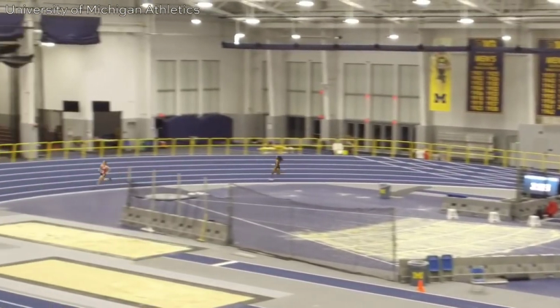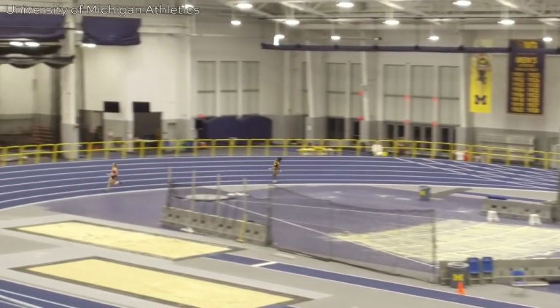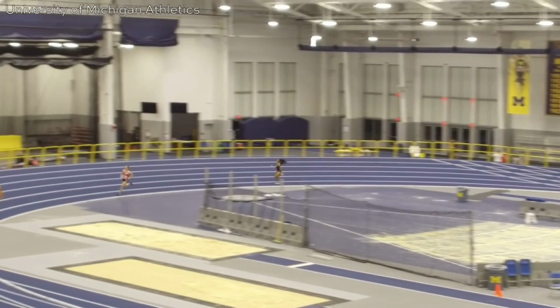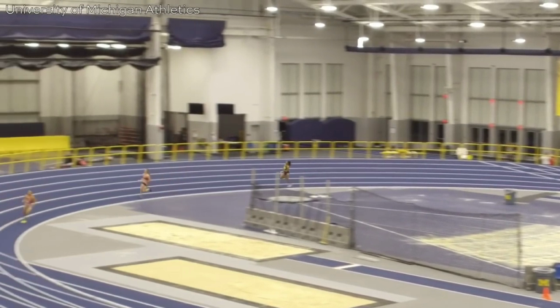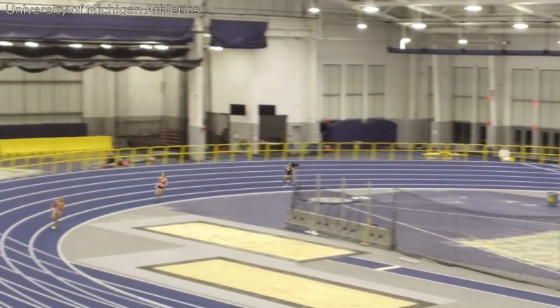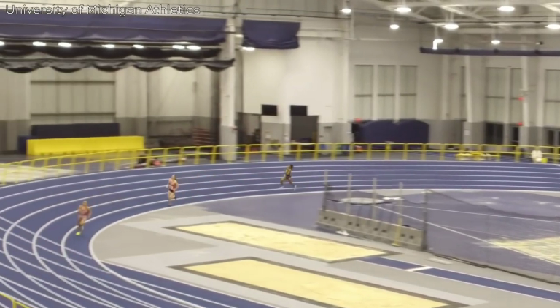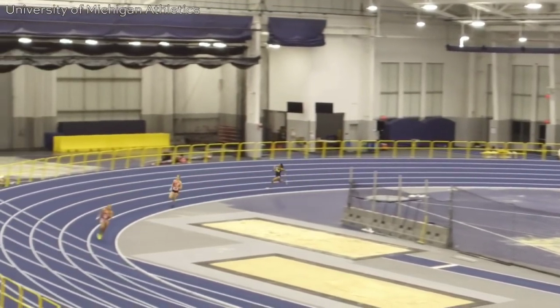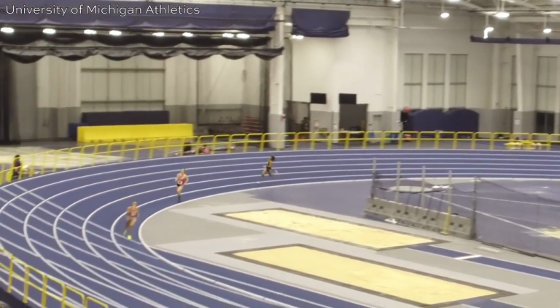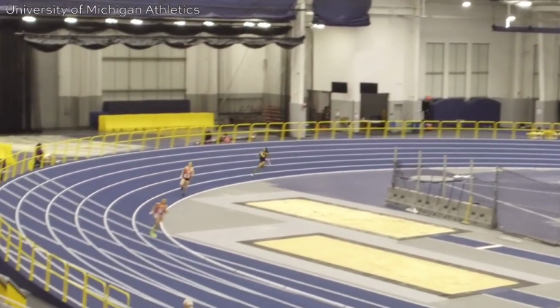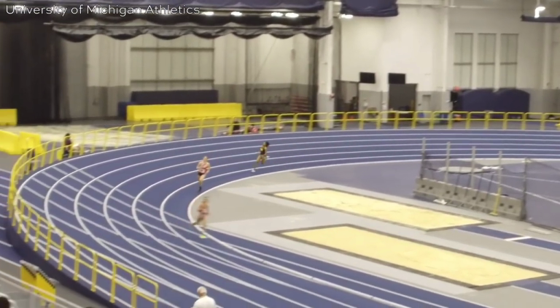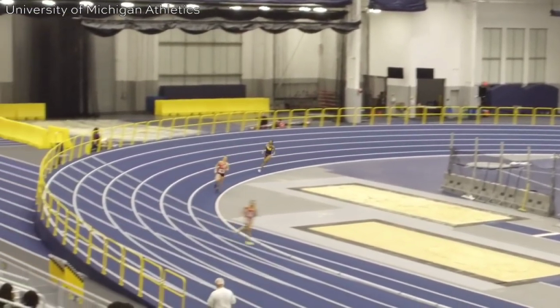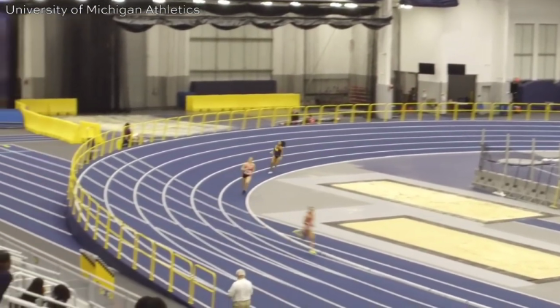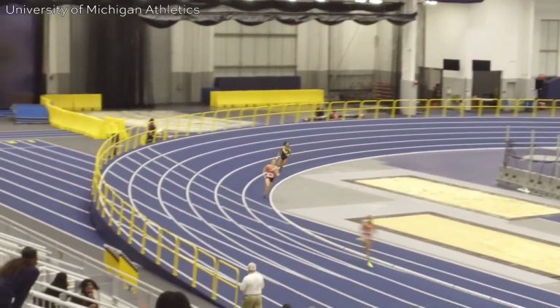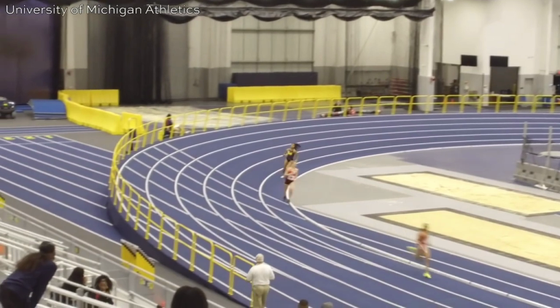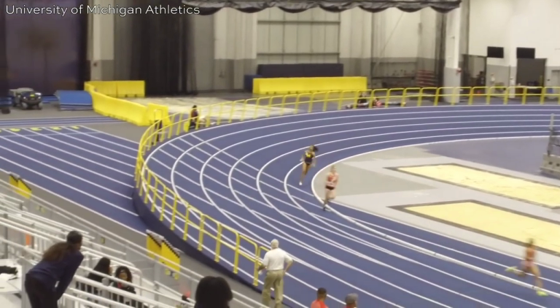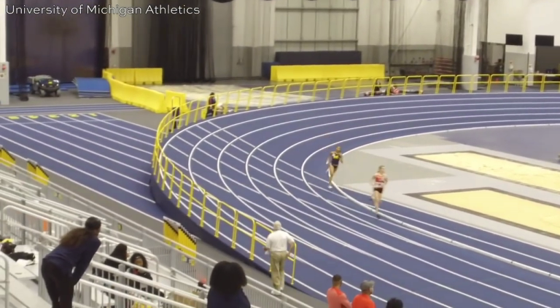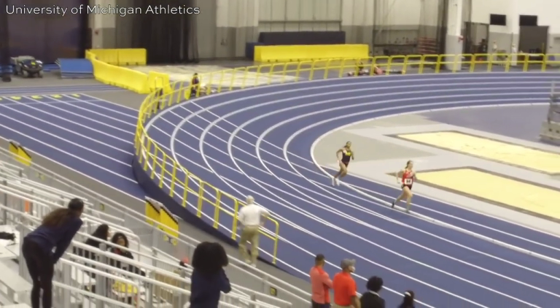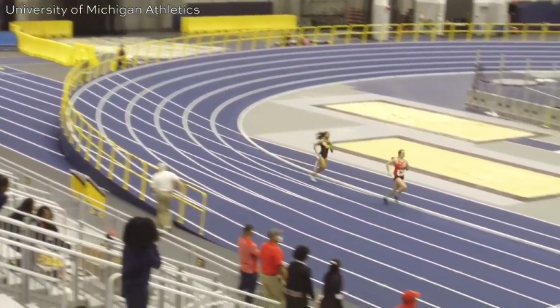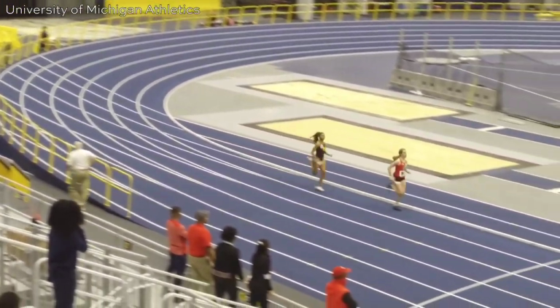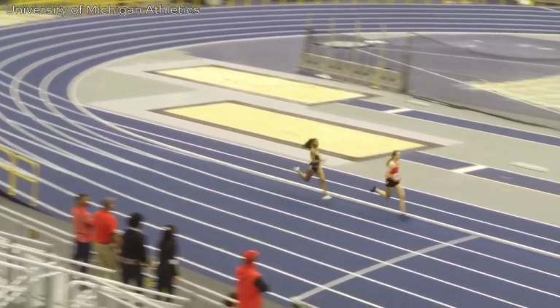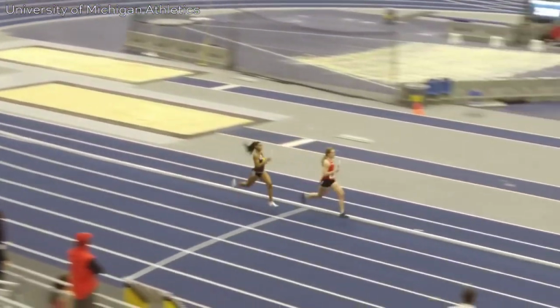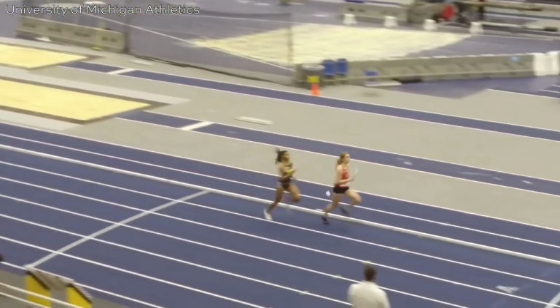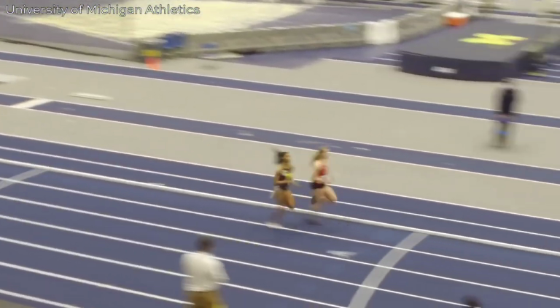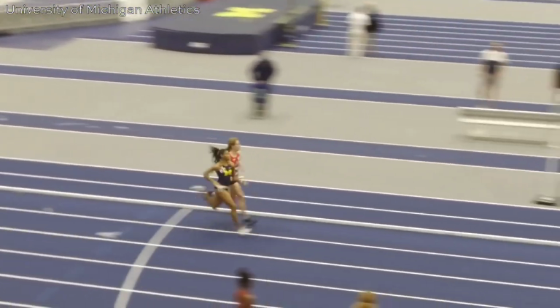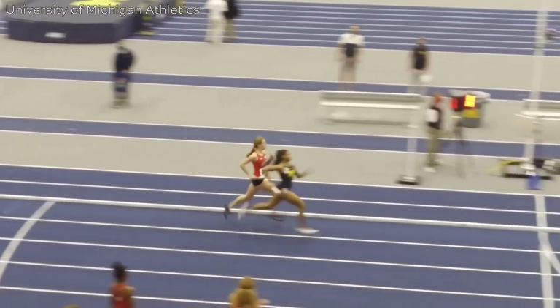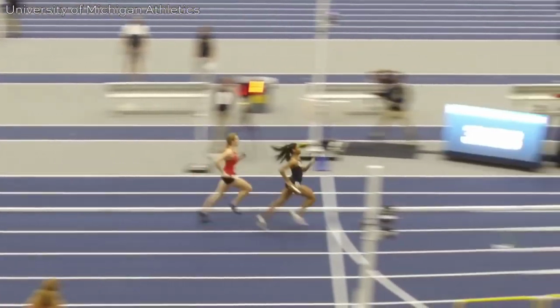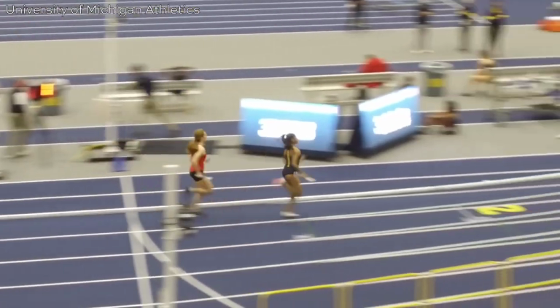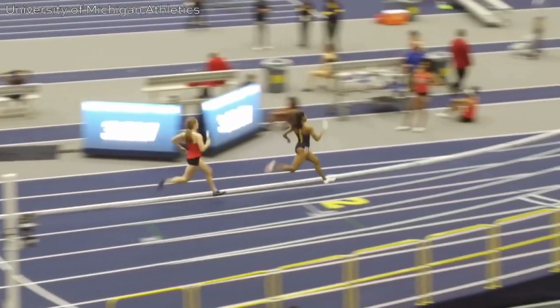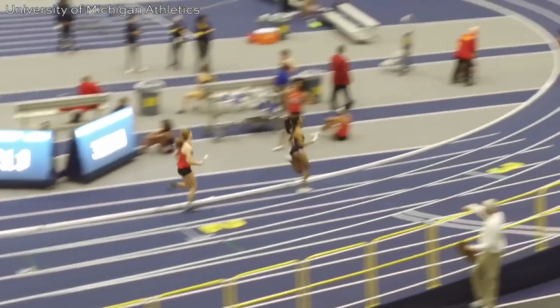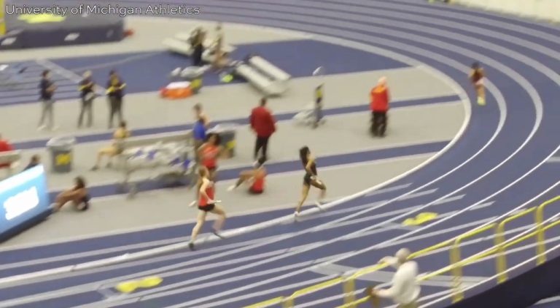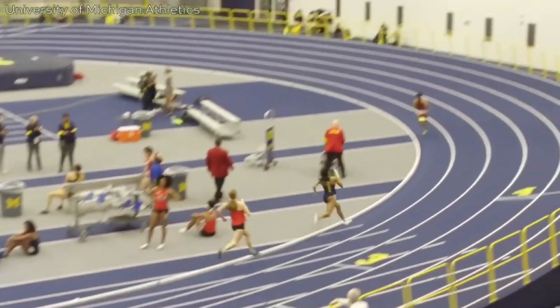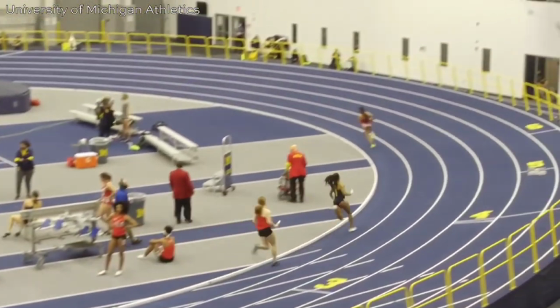You can see the gap getting smaller and smaller, but as she goes past the second place runner, the female in first place accelerates, which makes Zayu Holman's task a lot harder. Watch it till the end to see what happens.